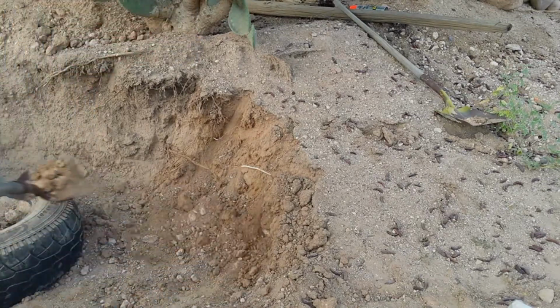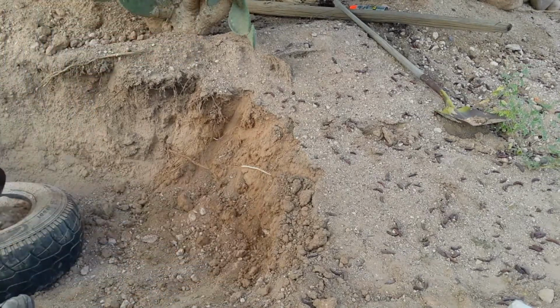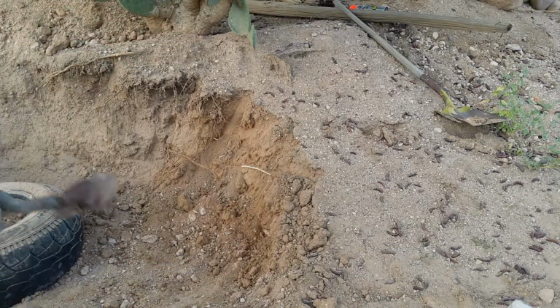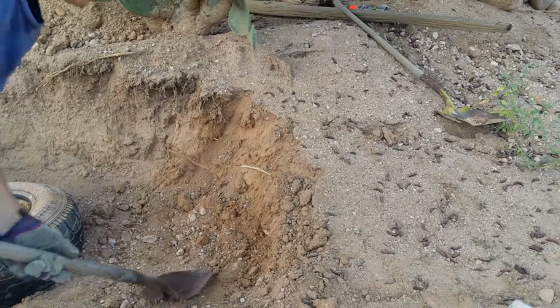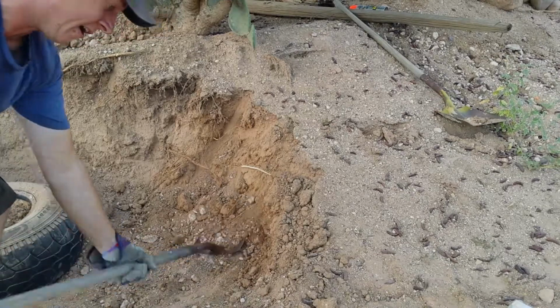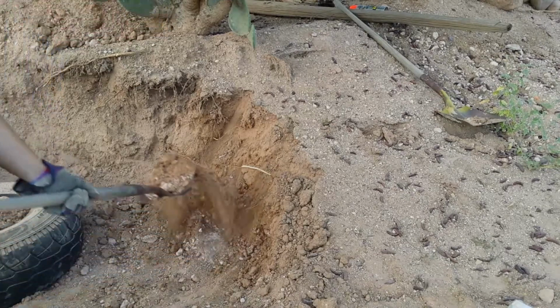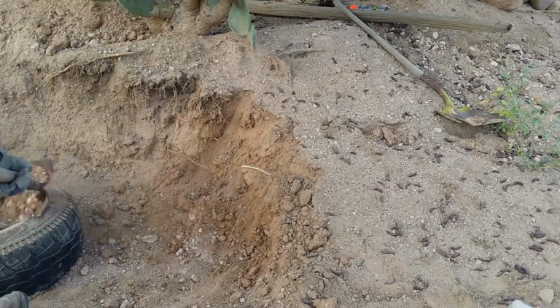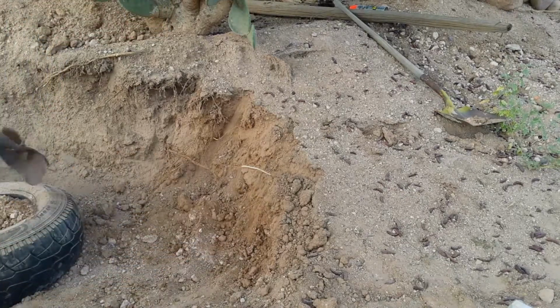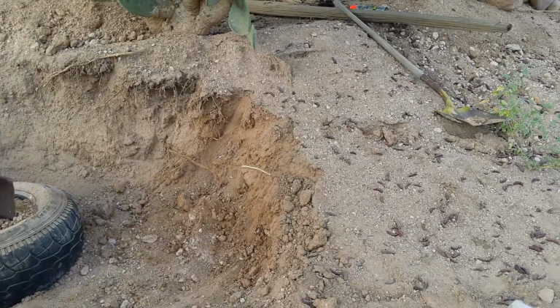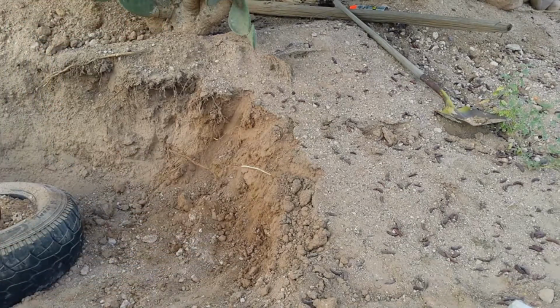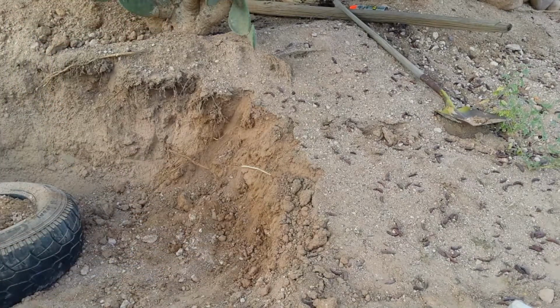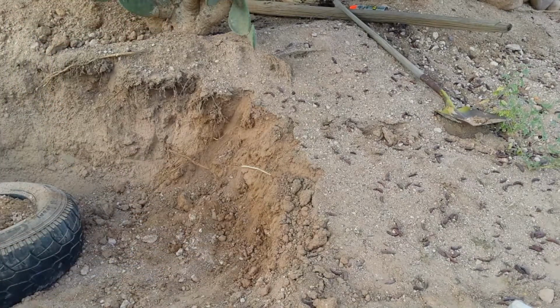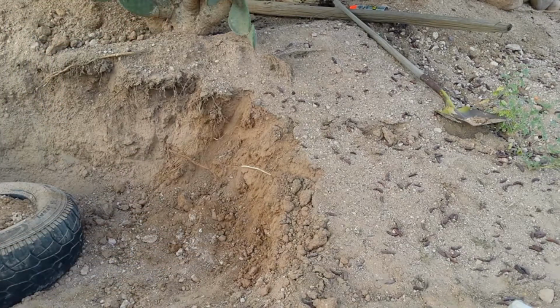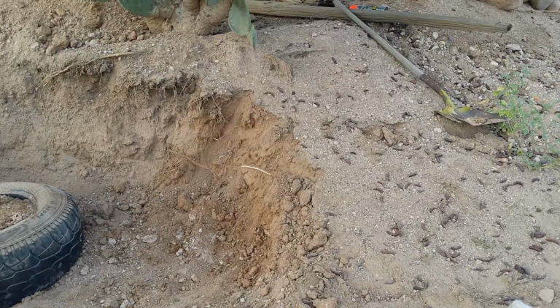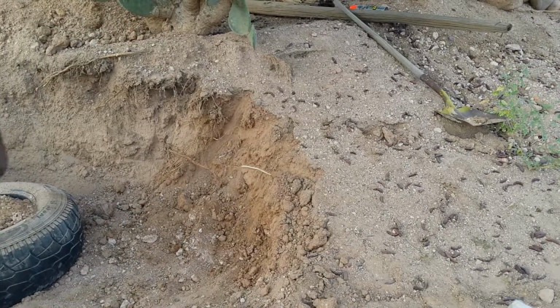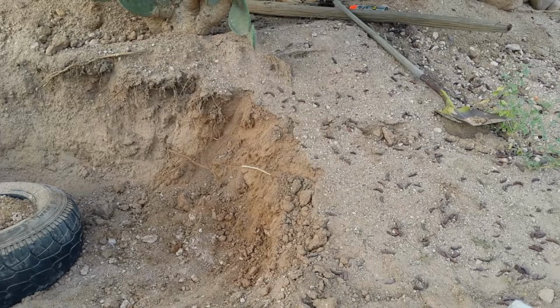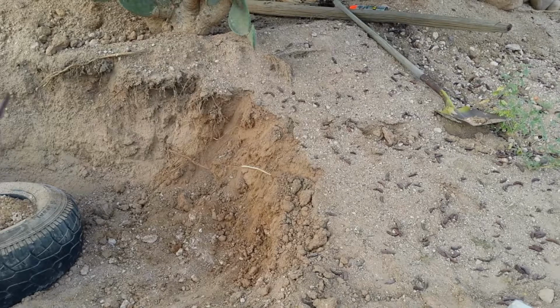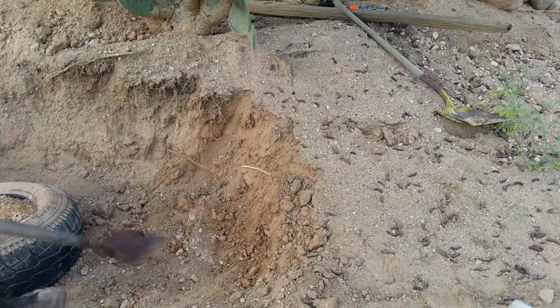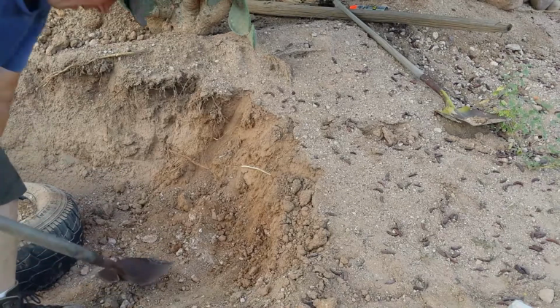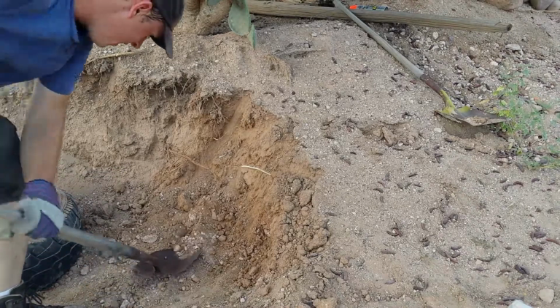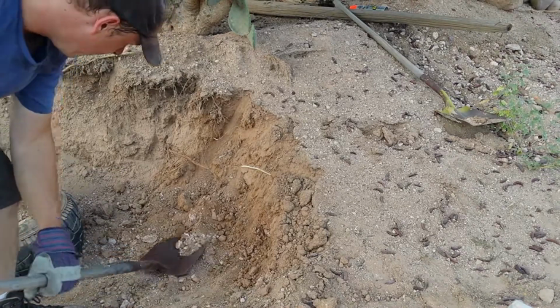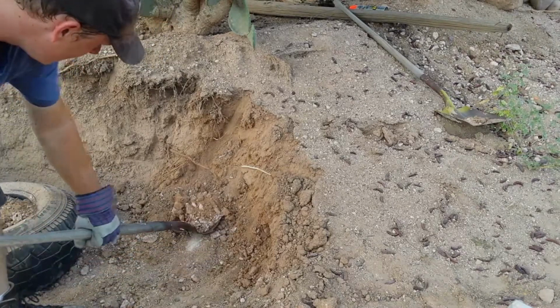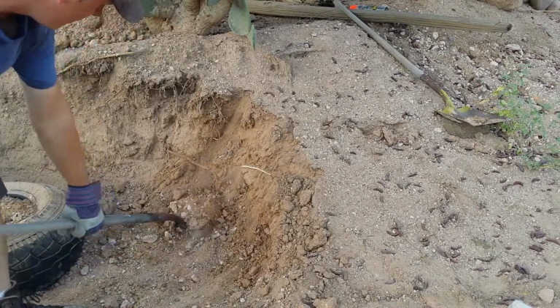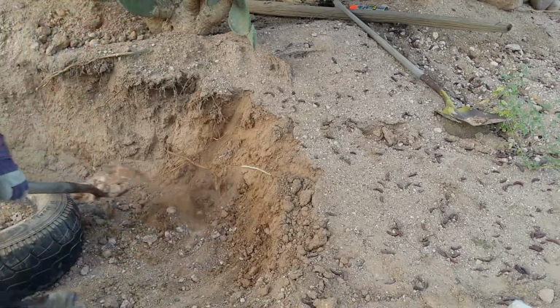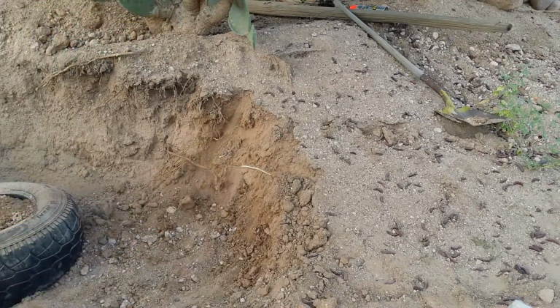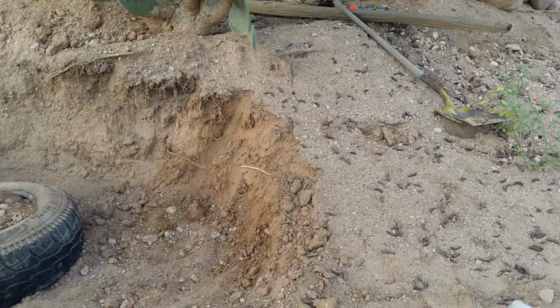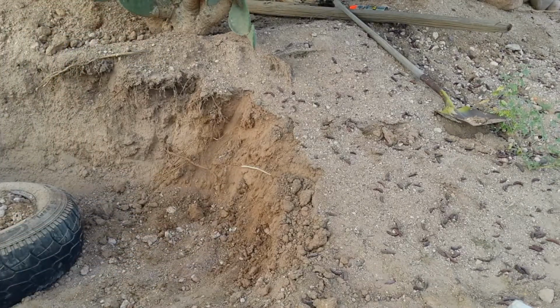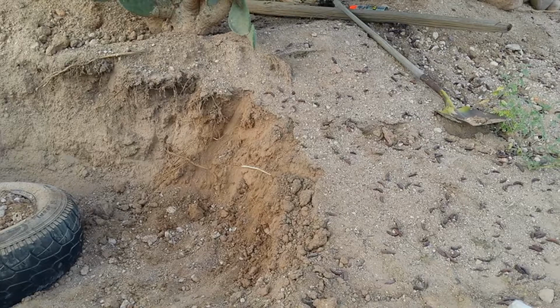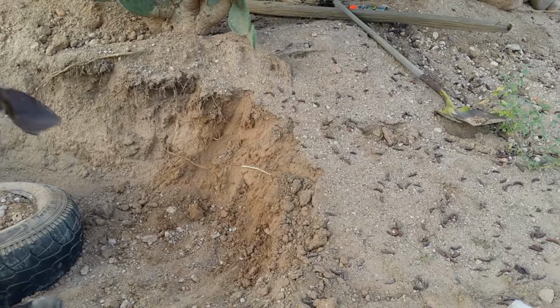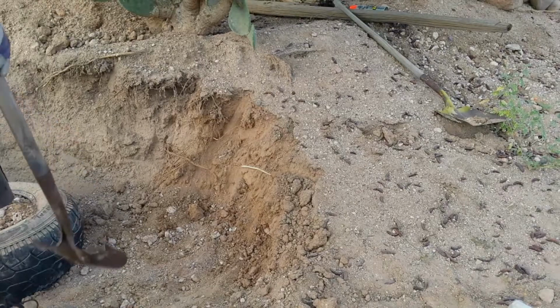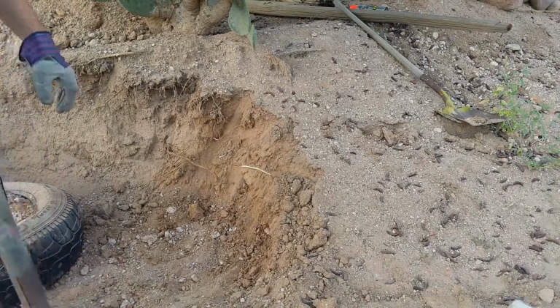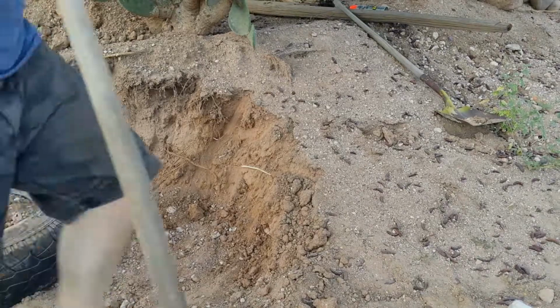I want to get the first tire in as an anchor so I have a level thing to go from — it's the furthest out on my property. Good starting place.